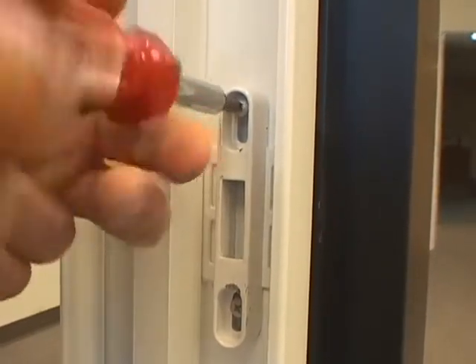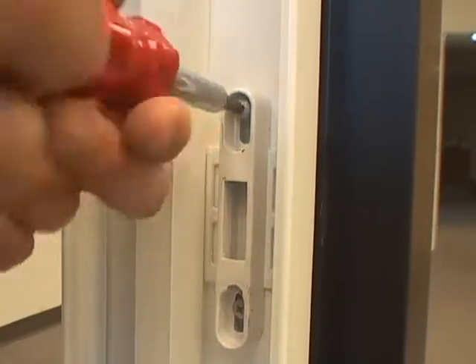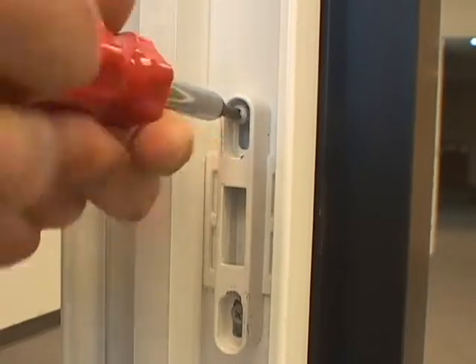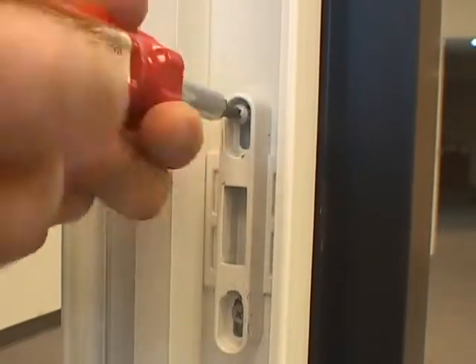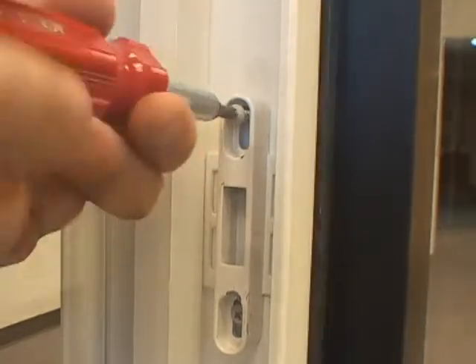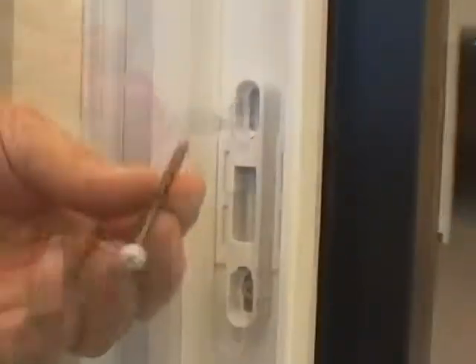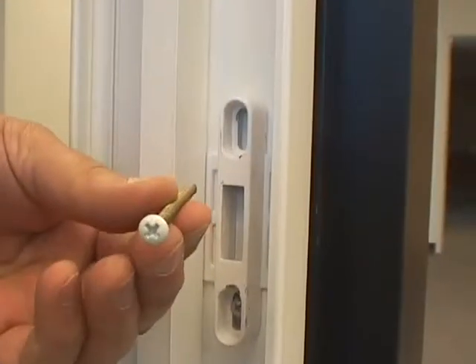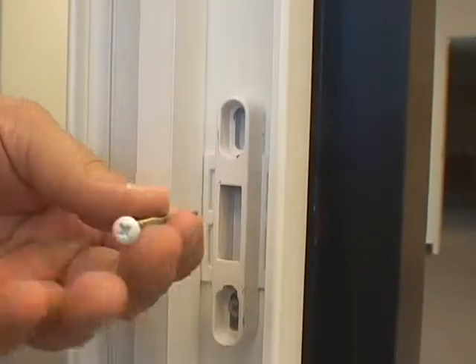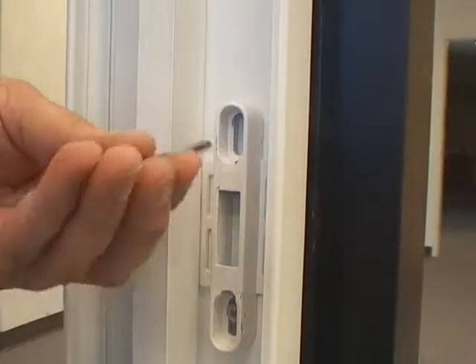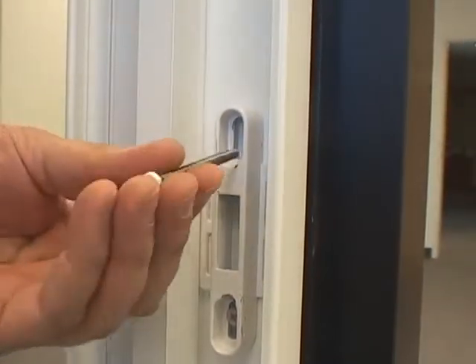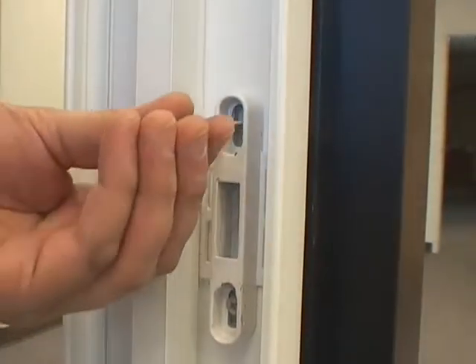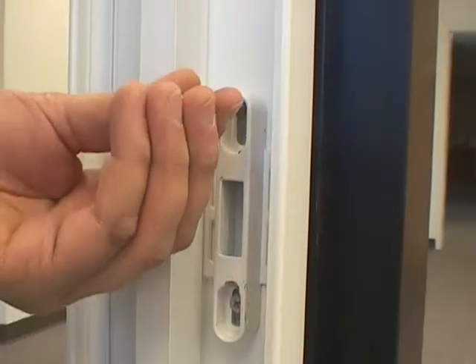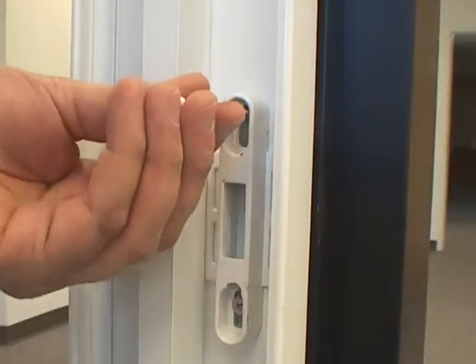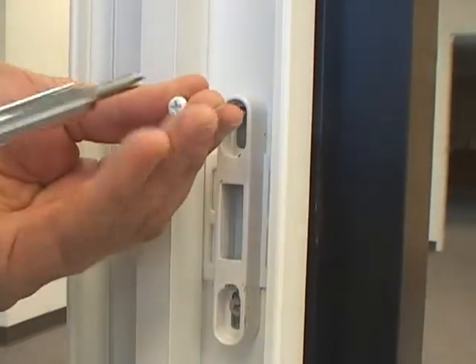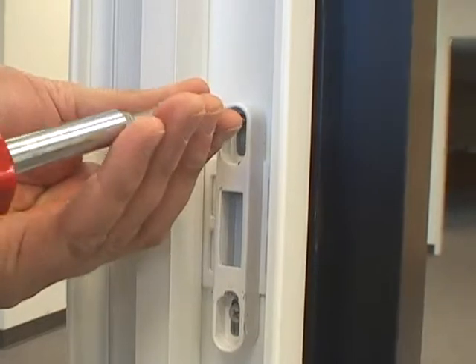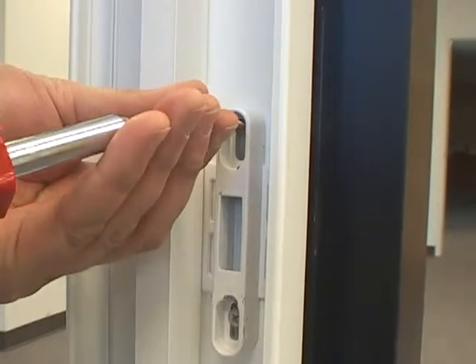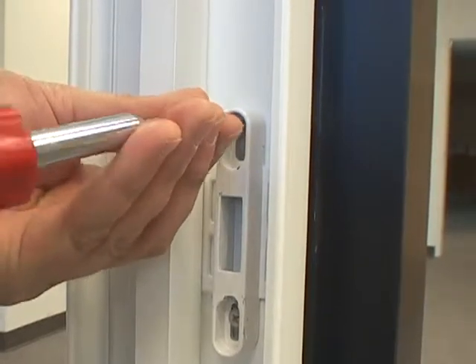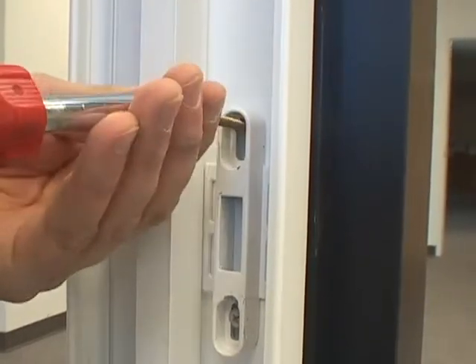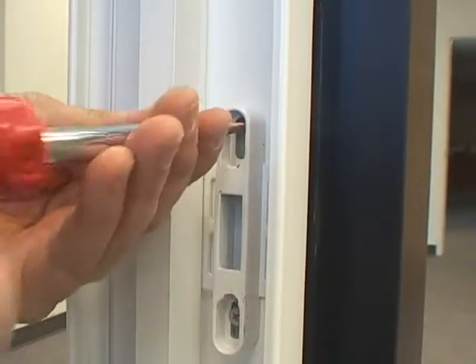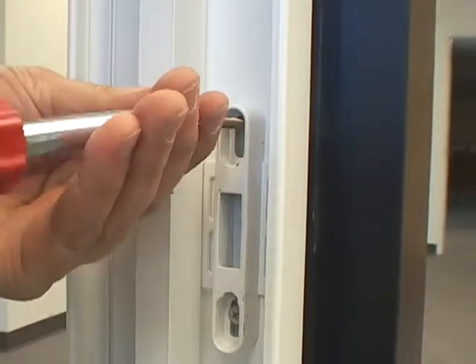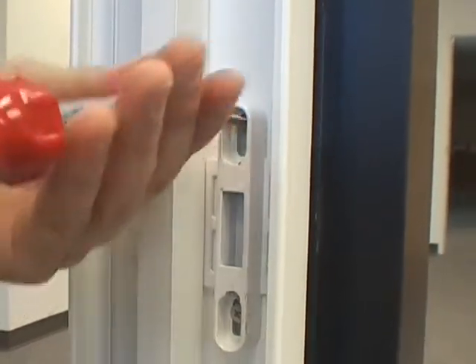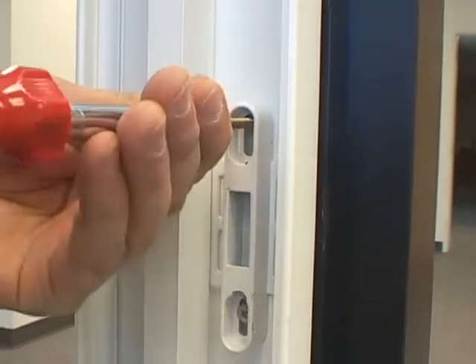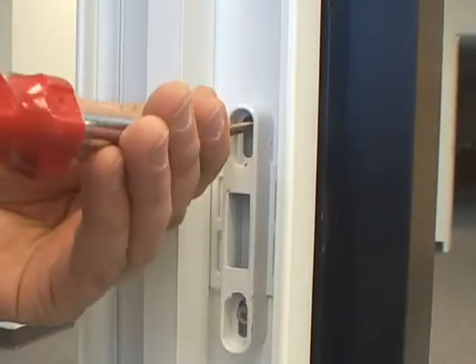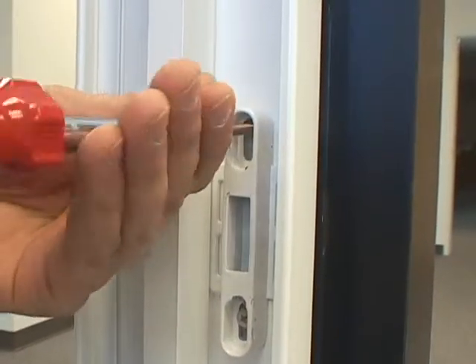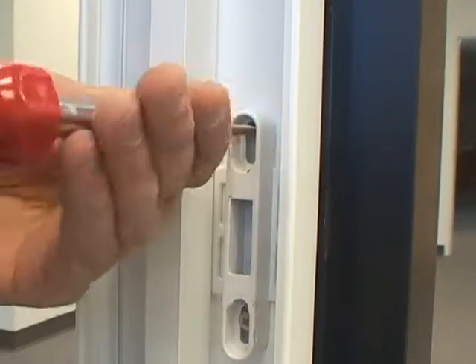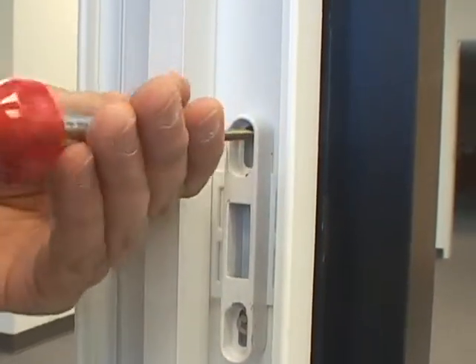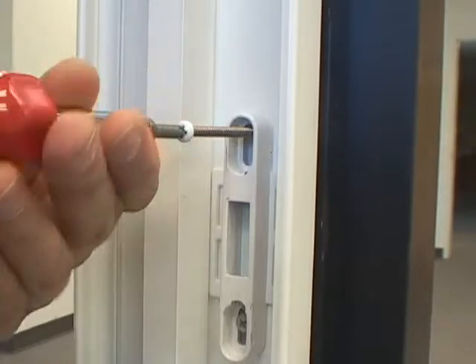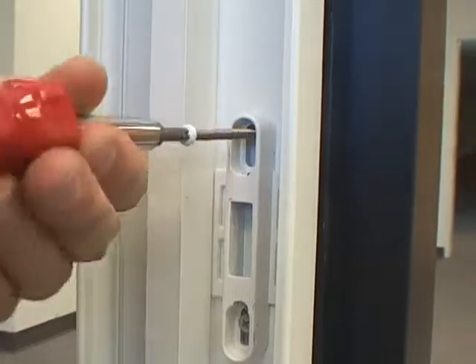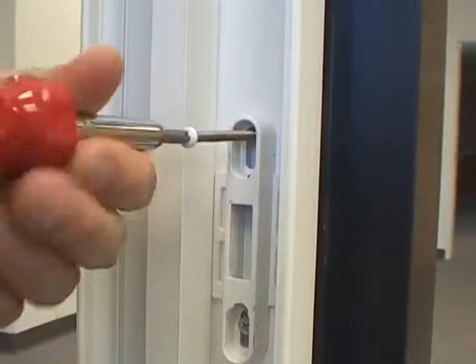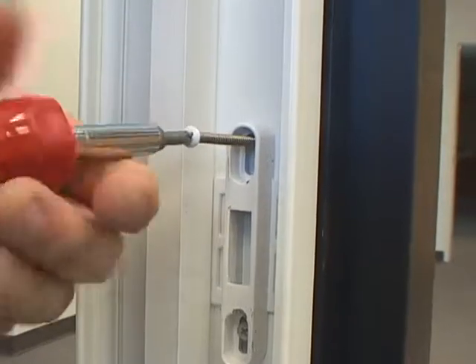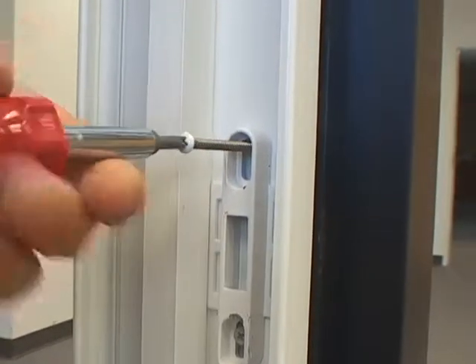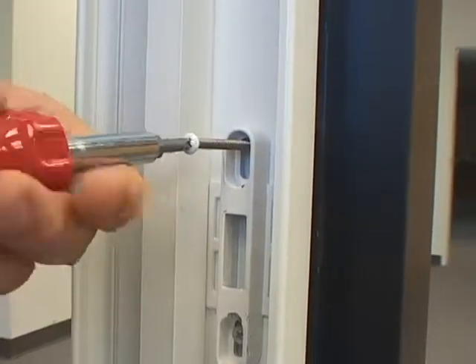There are two screws in the keeper, but these are just for shipping purposes. Remove these screws and replace them with the two screws that are left. You have now completed the installation of the handle on your new patio door.